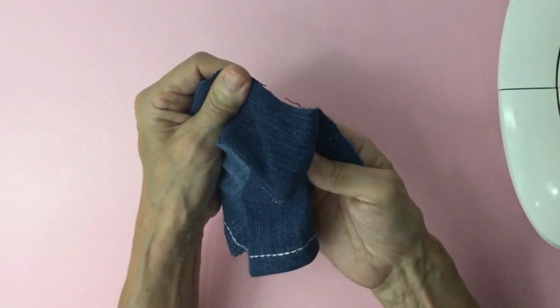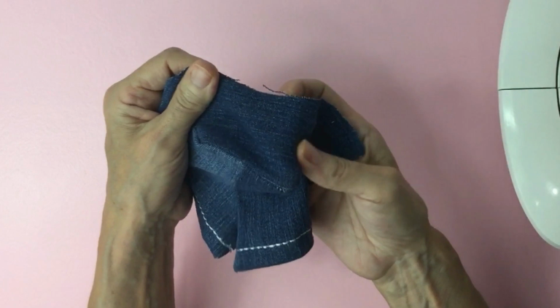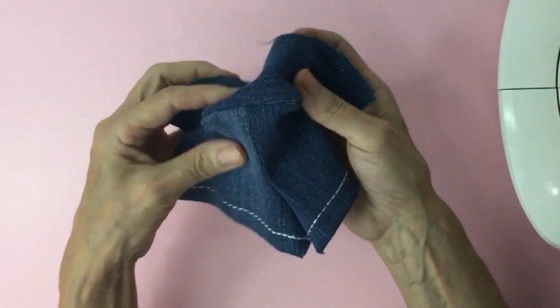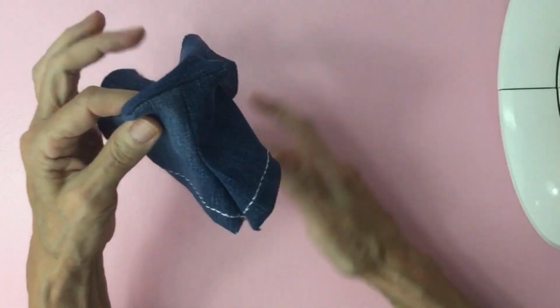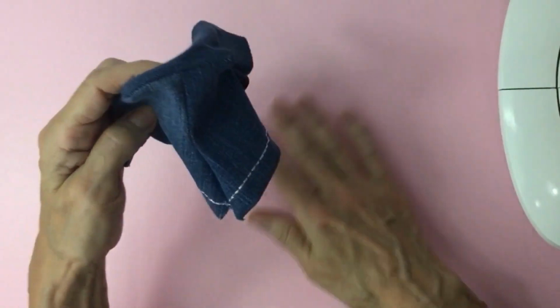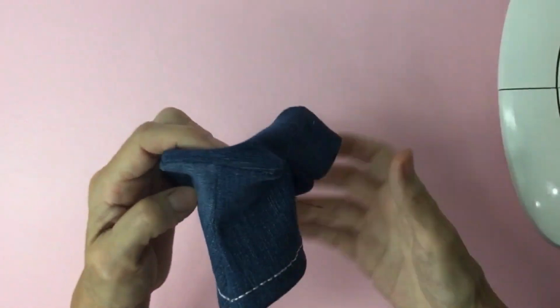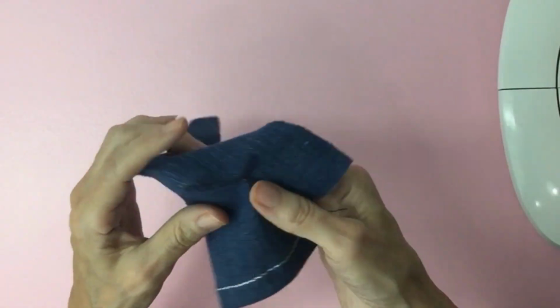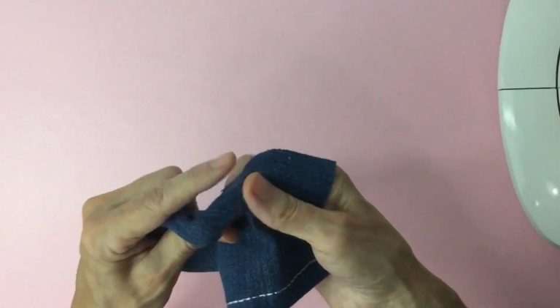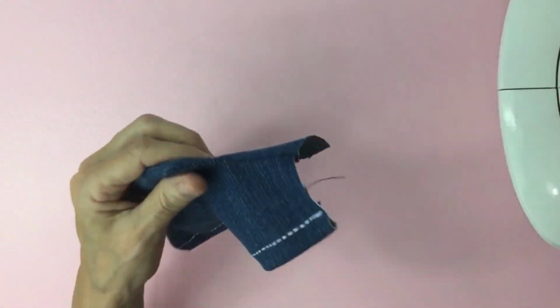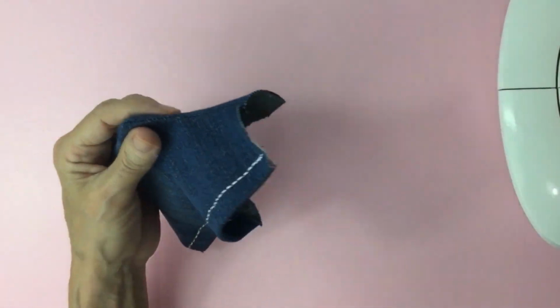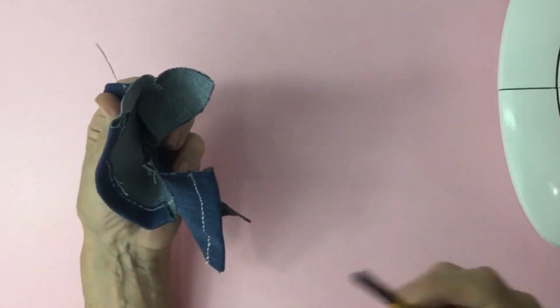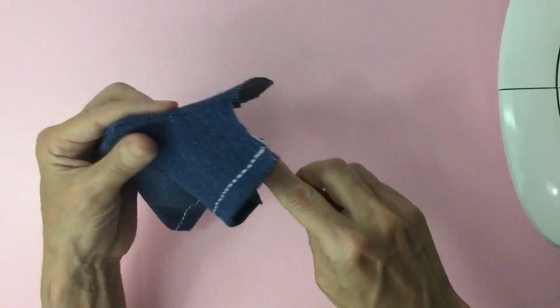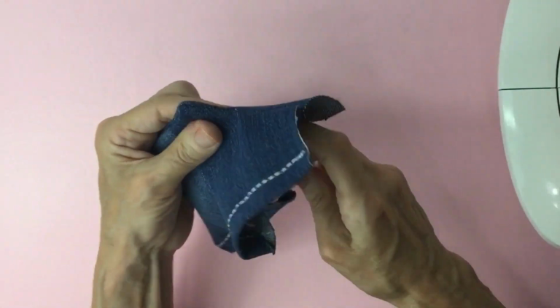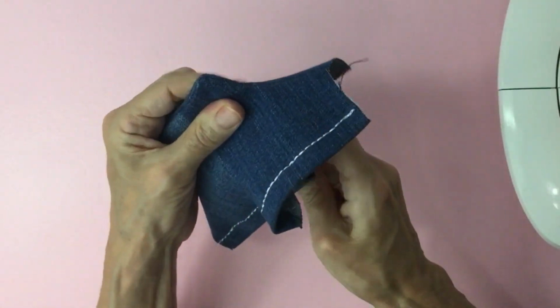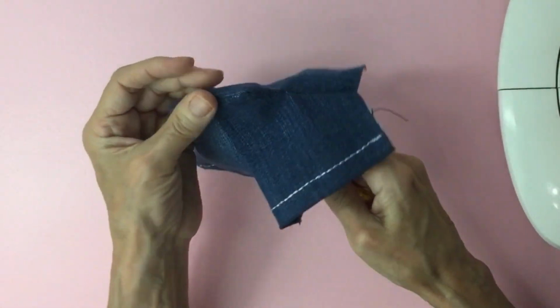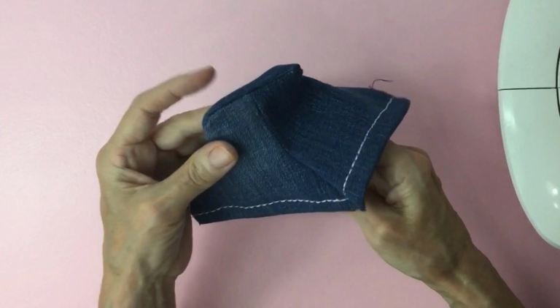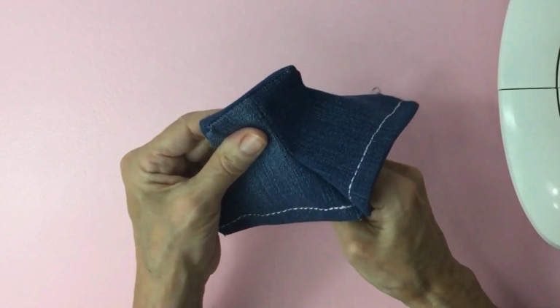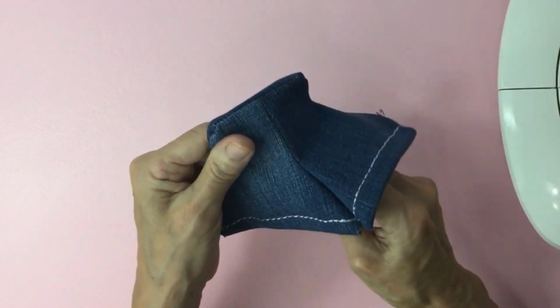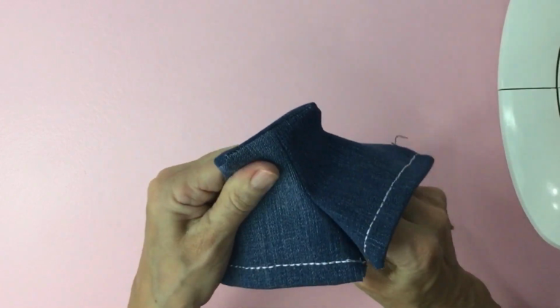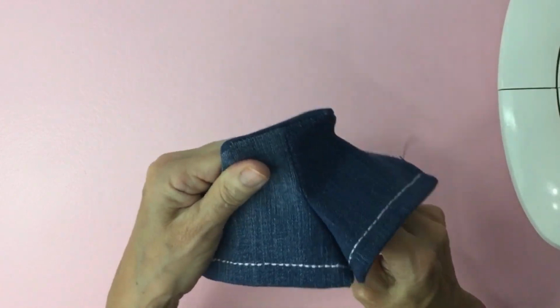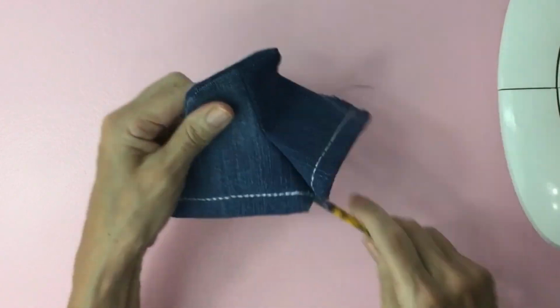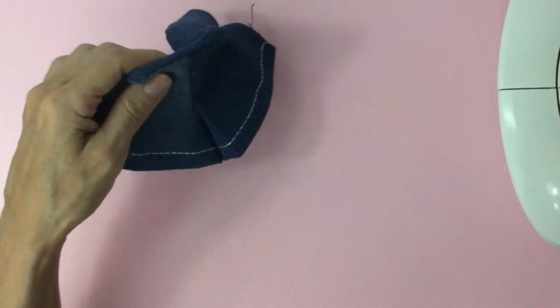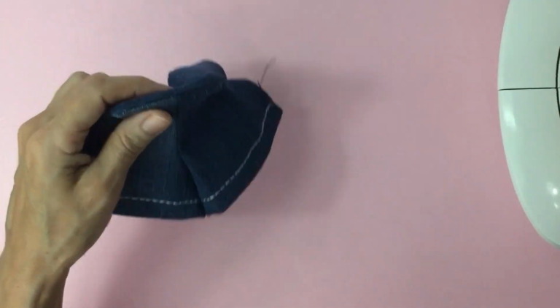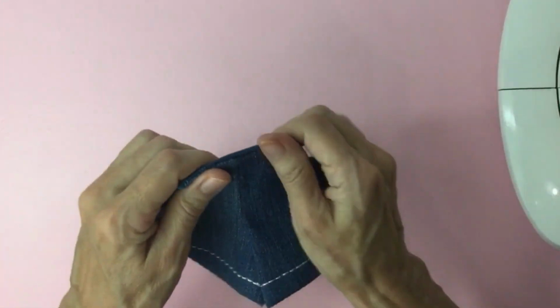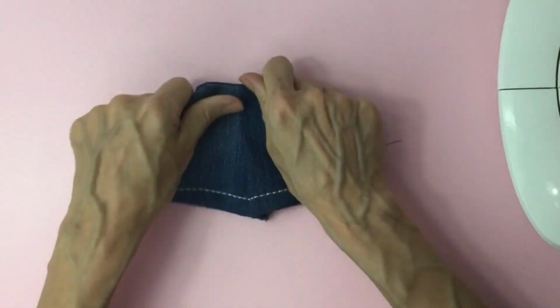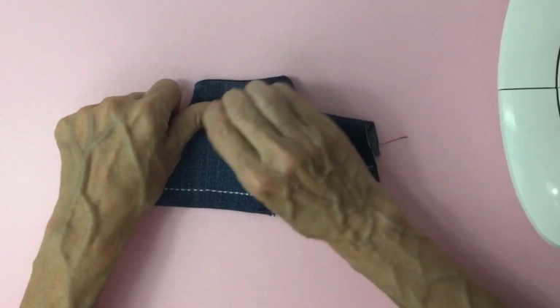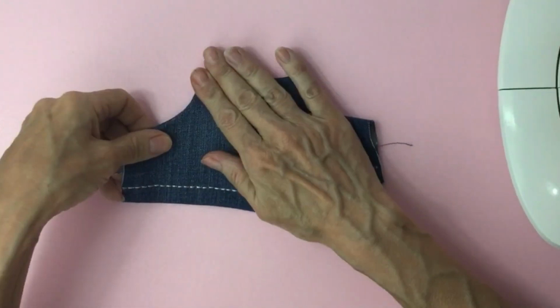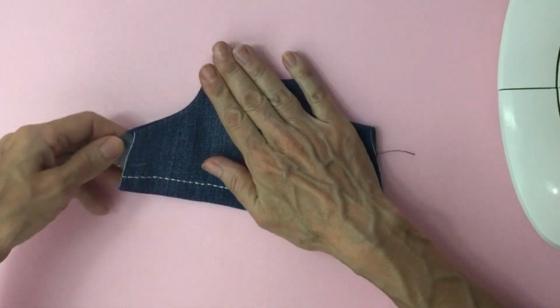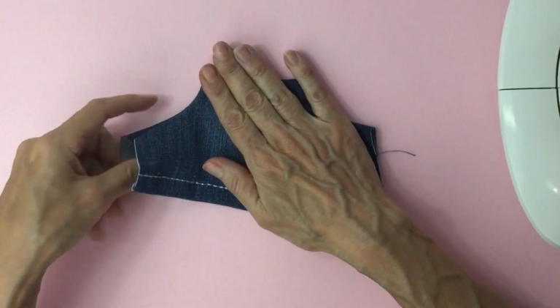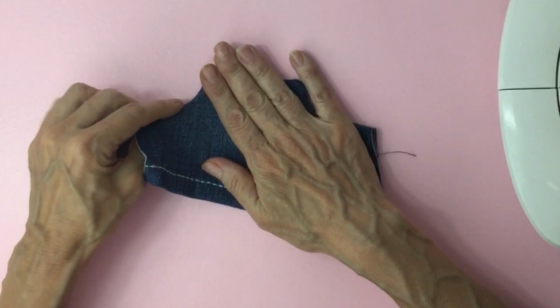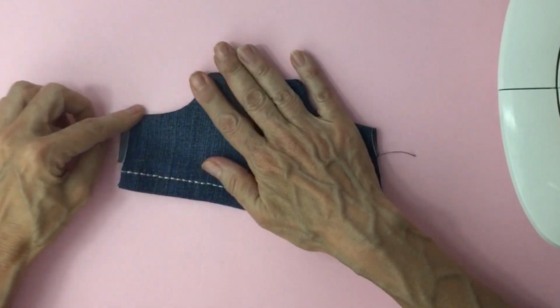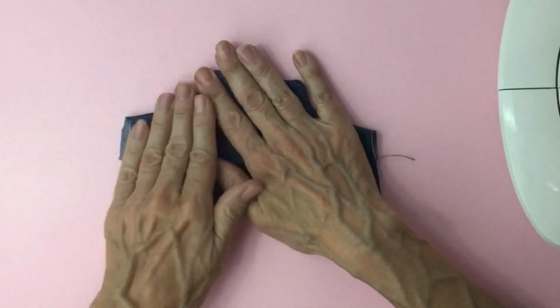And if you have a hard time with getting the corners out, grab an old paintbrush and push it through. Then press the edges down with your hand.